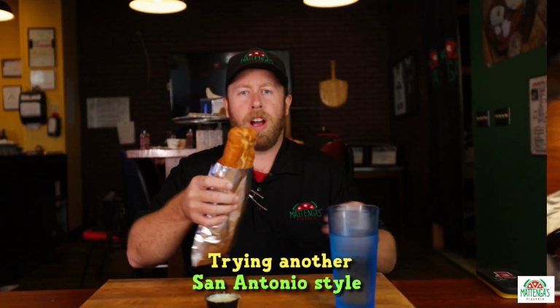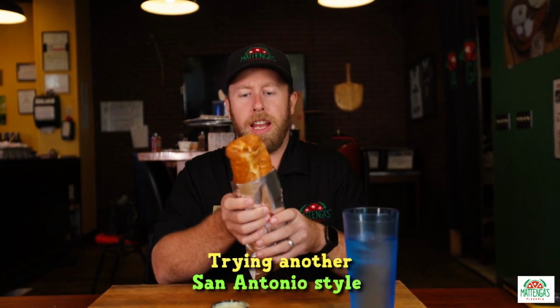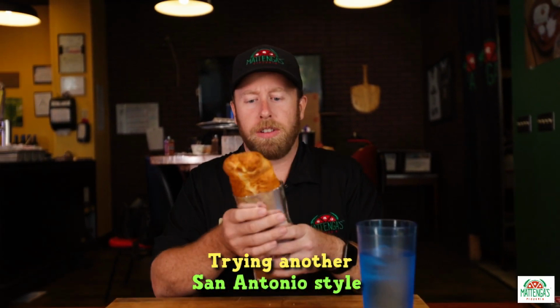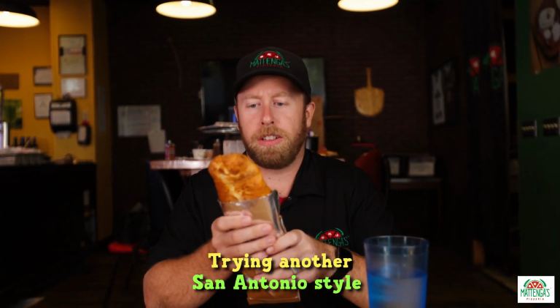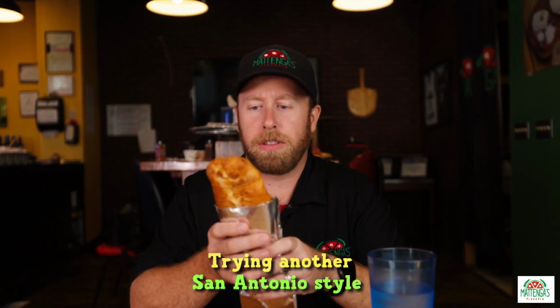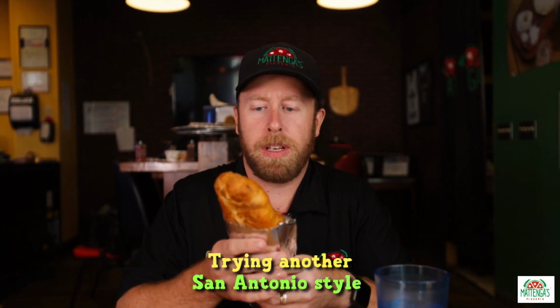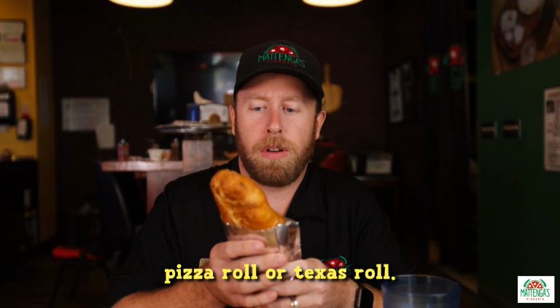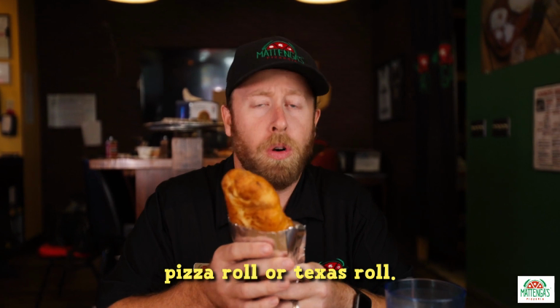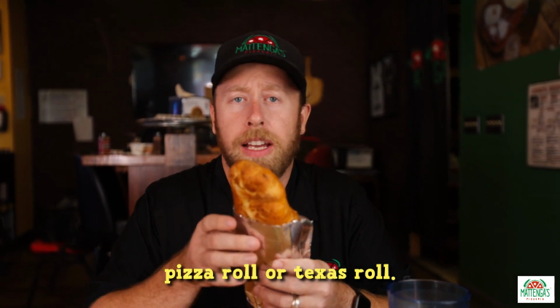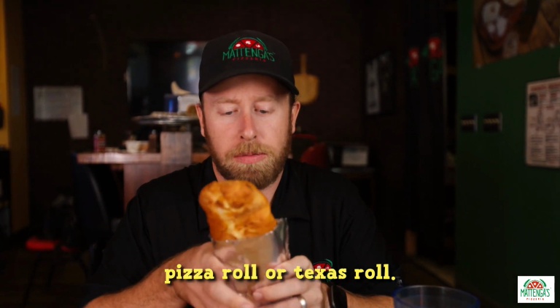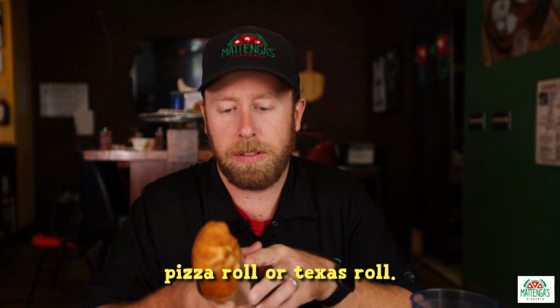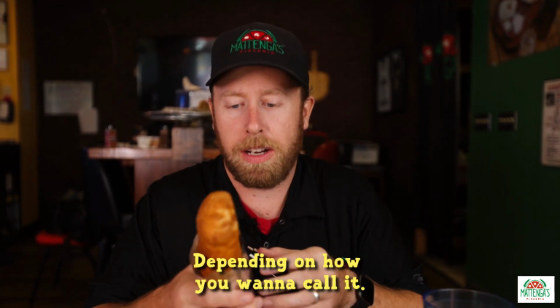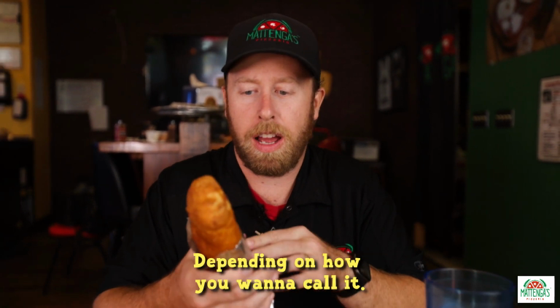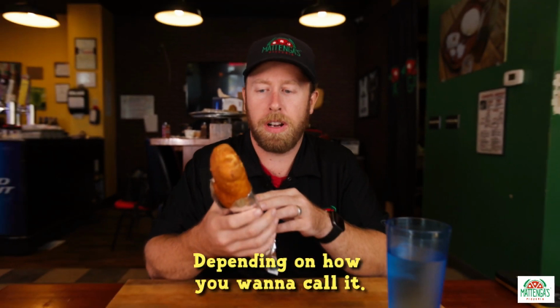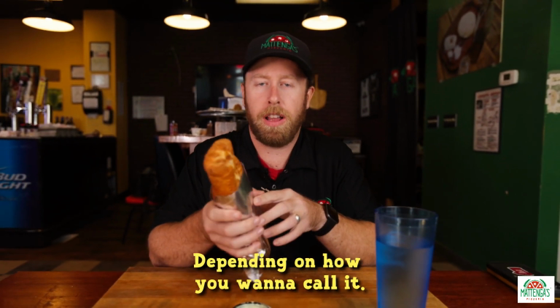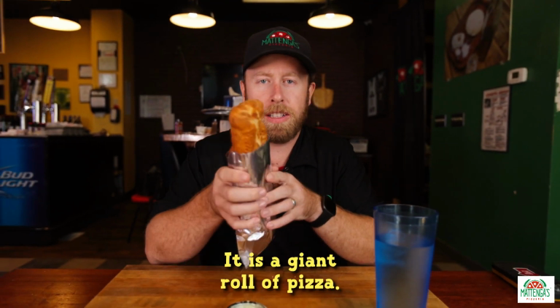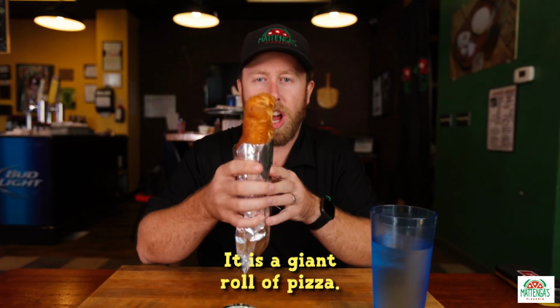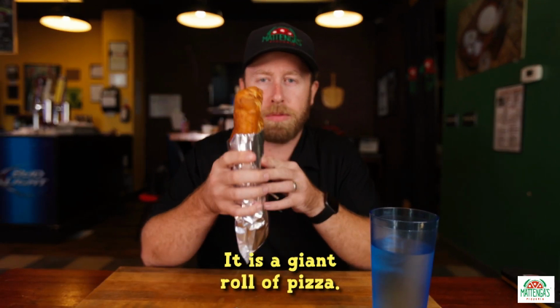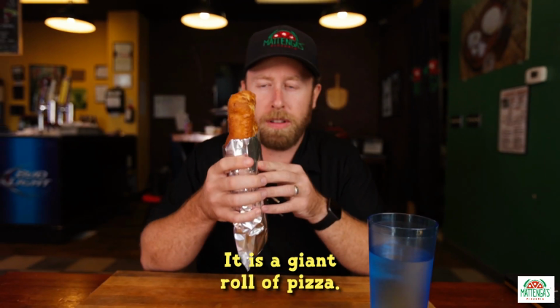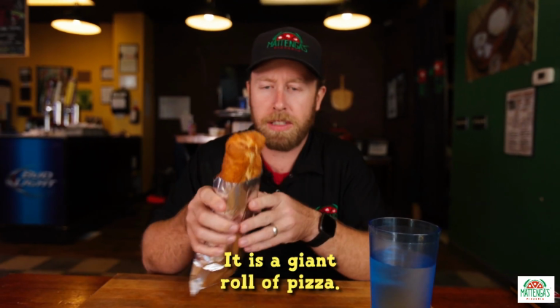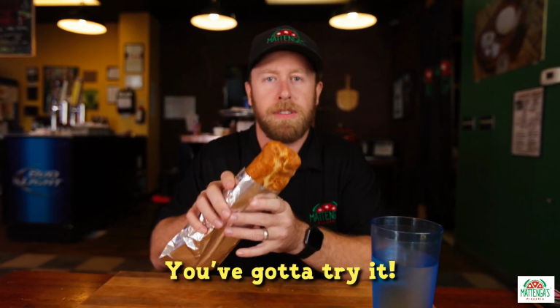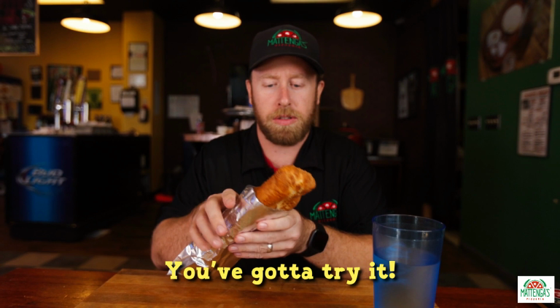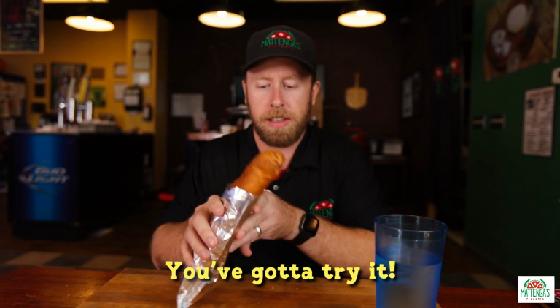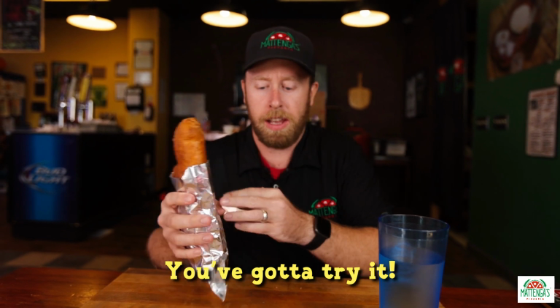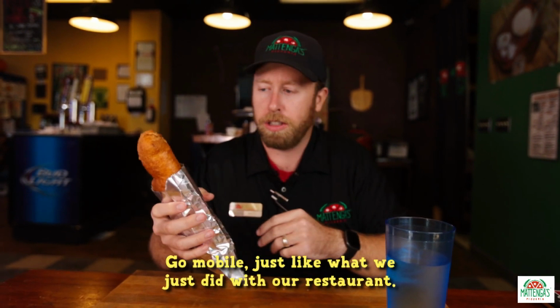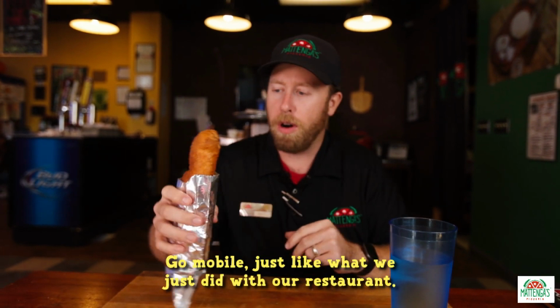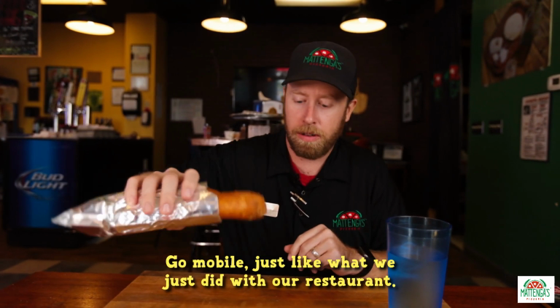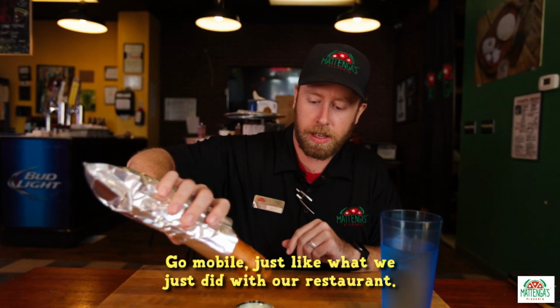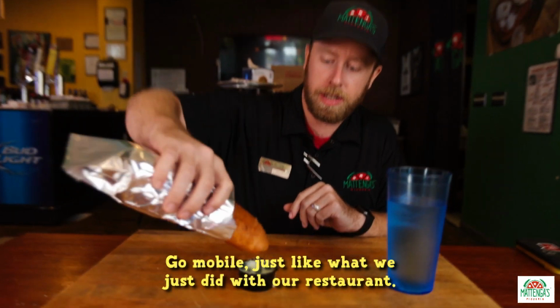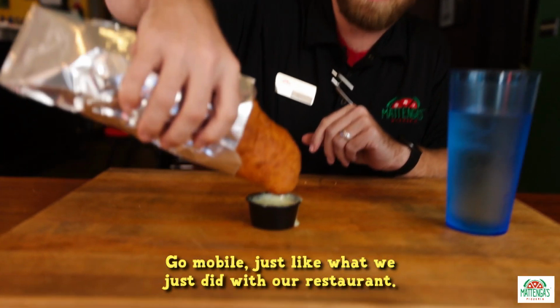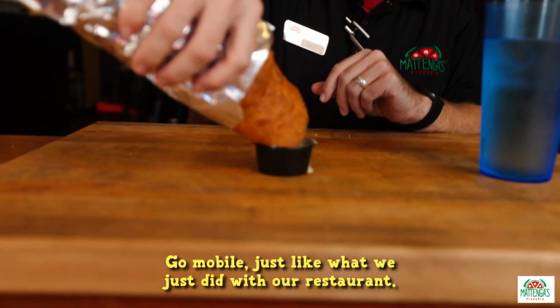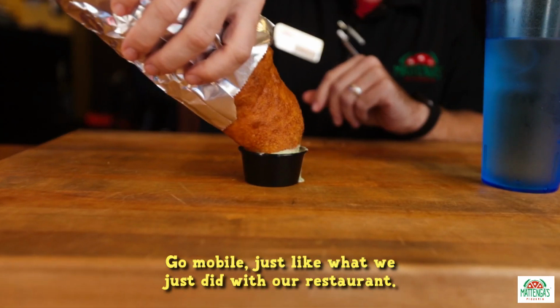Trying another San Antonio style pizza roll — or Texas roll, depending on how you want to call it. It is a giant roll of pizza. You've got to try it.